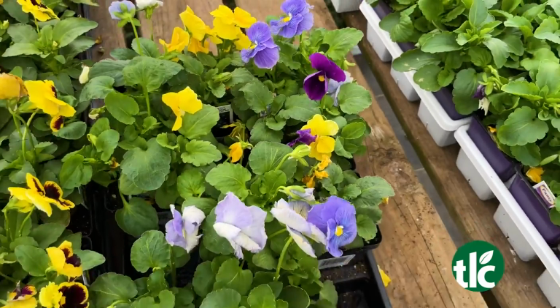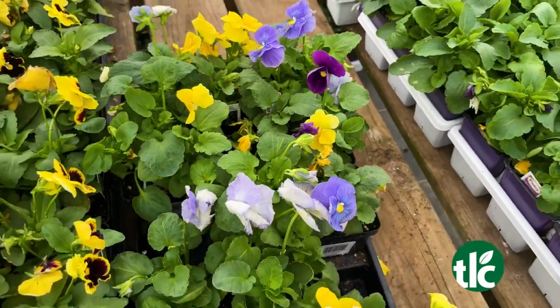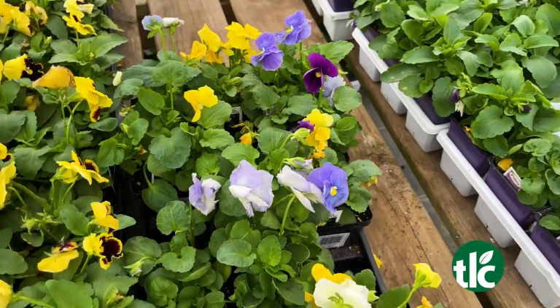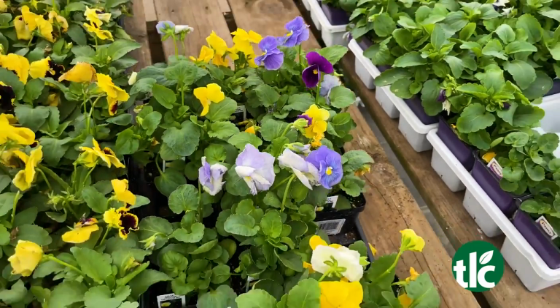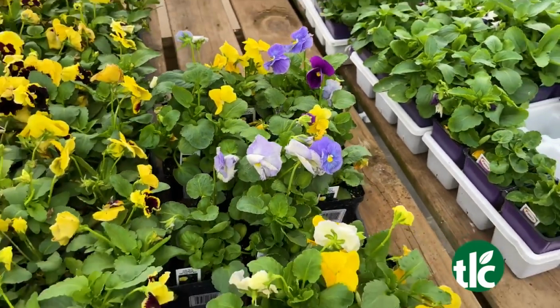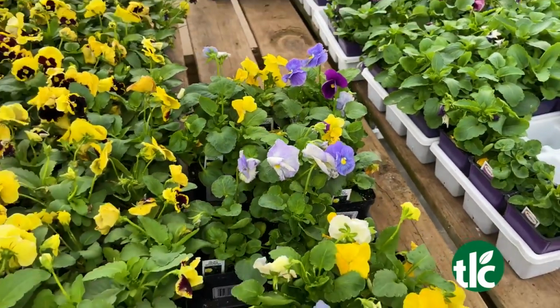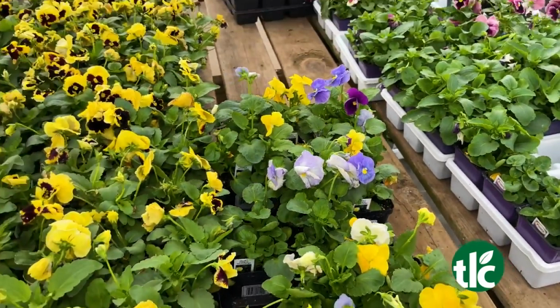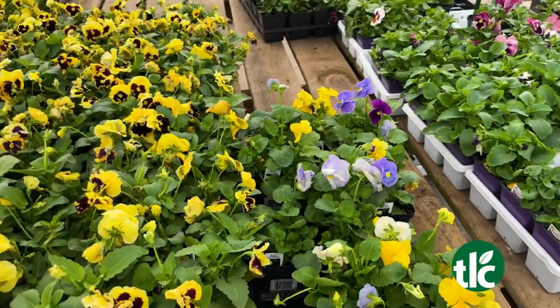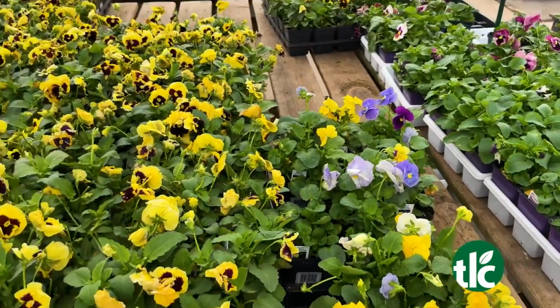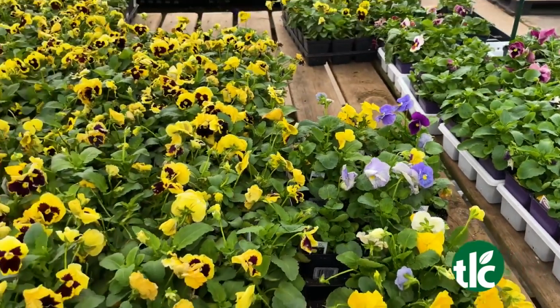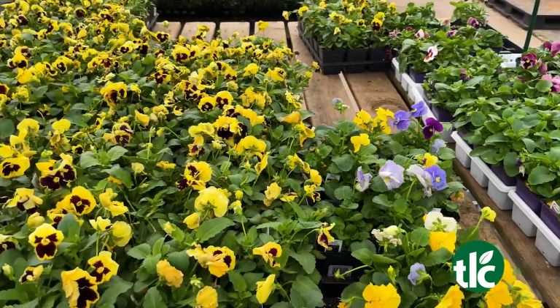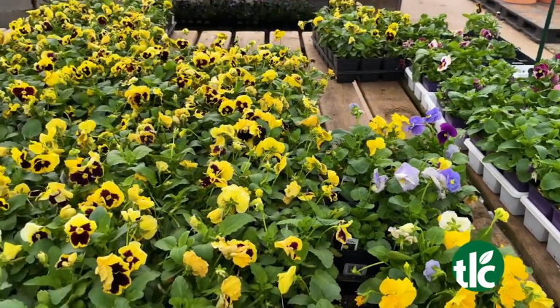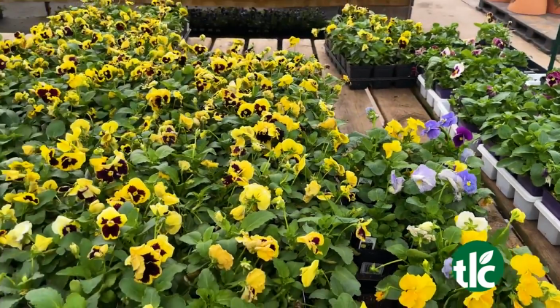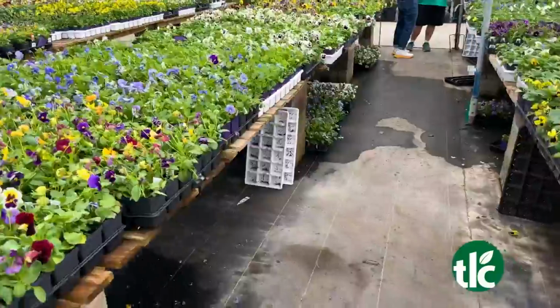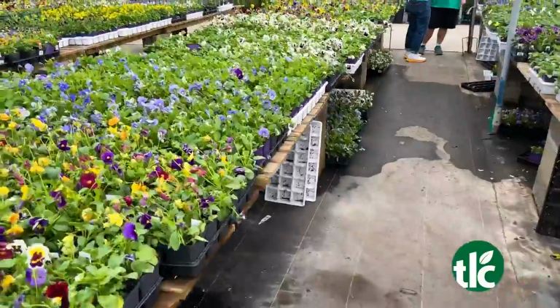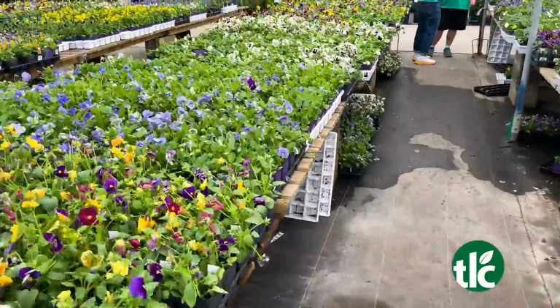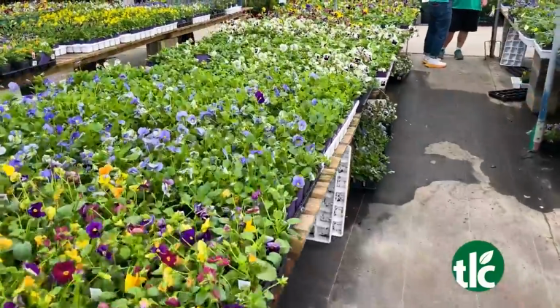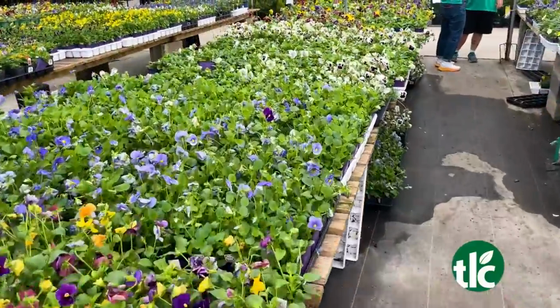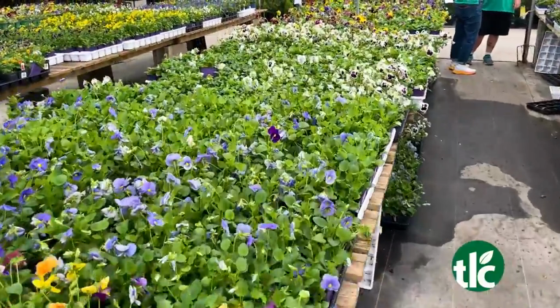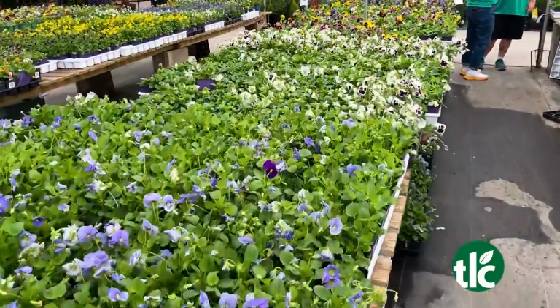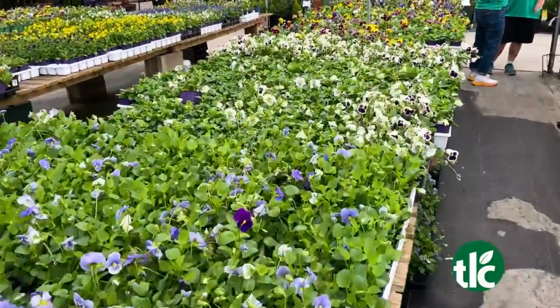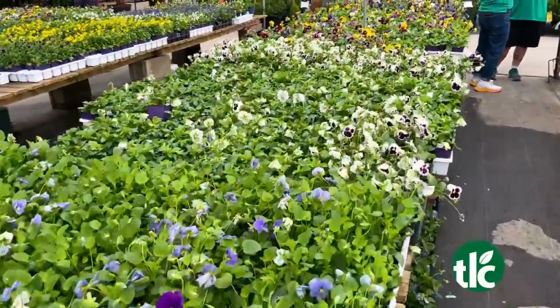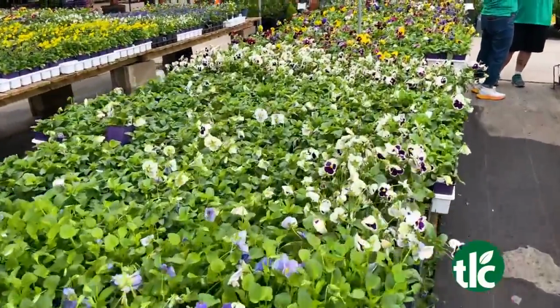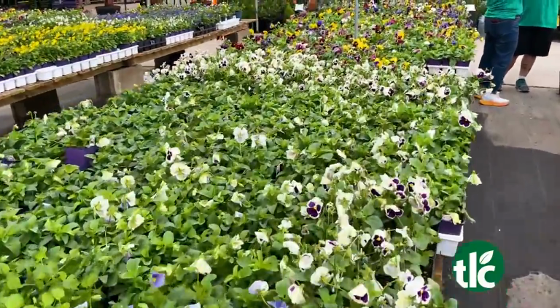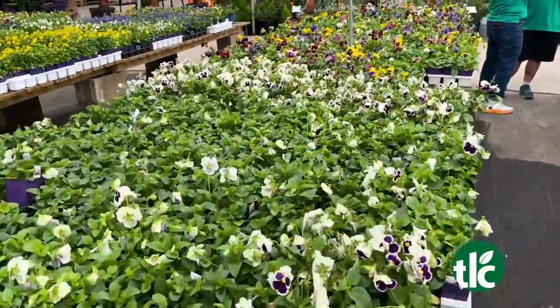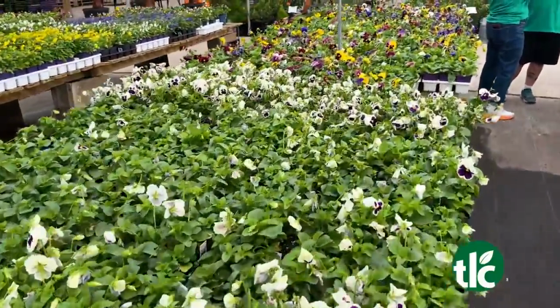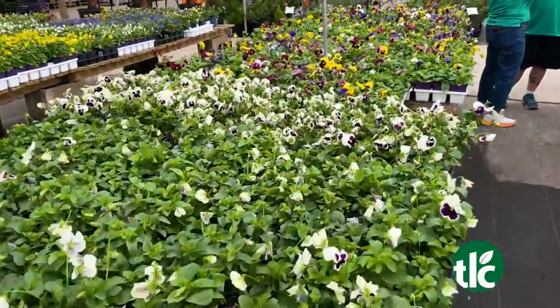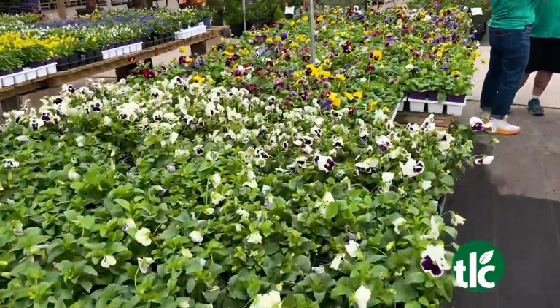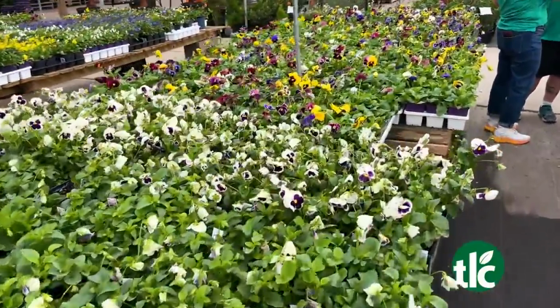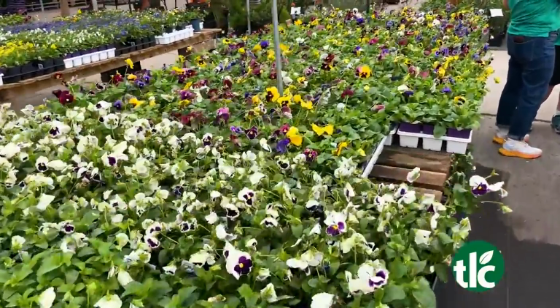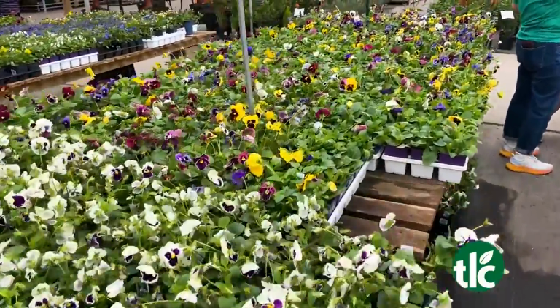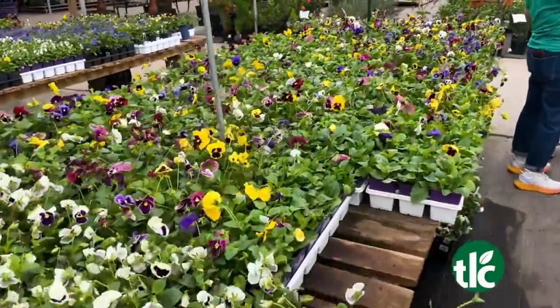The key to pansies is you've got to water them before a freeze. And we have all sorts of colors — you can put them everywhere. We'll have all the mixes, all the face, all the clears — everything to choose from this year.